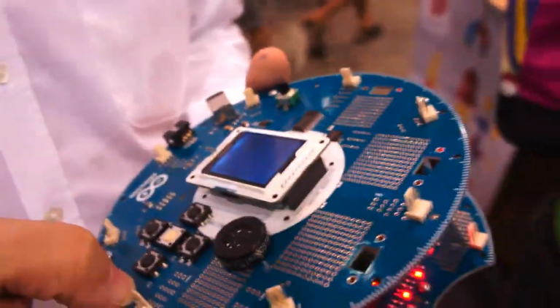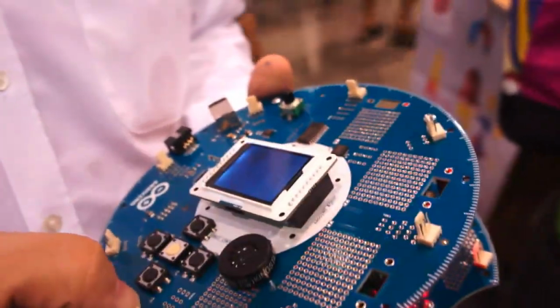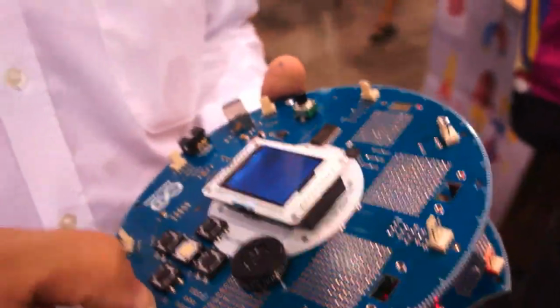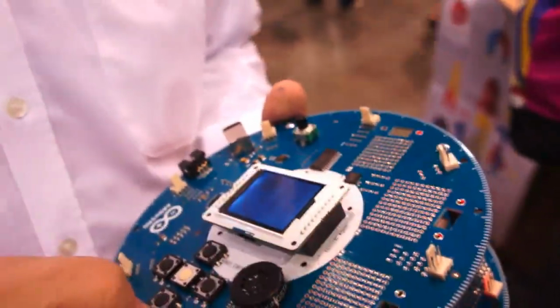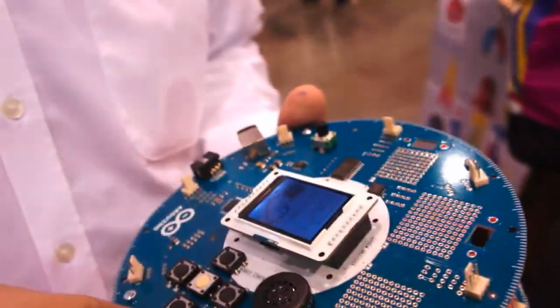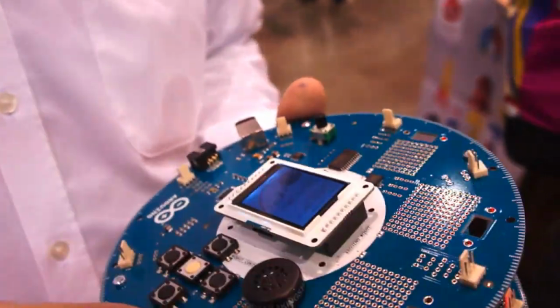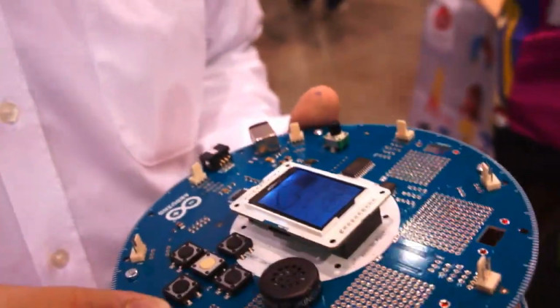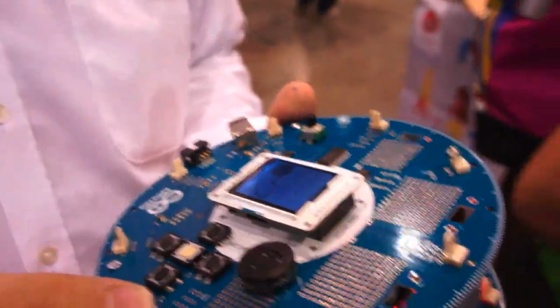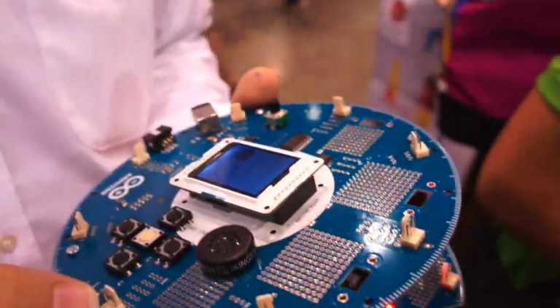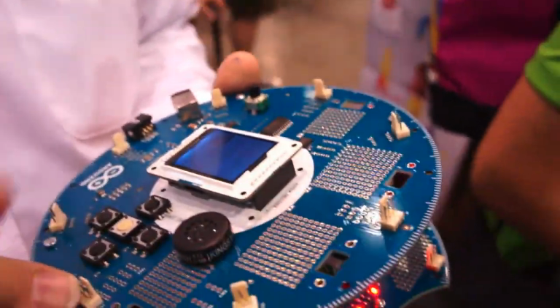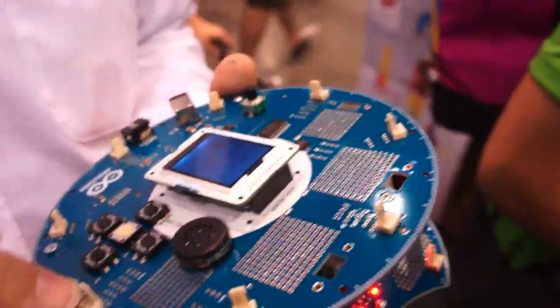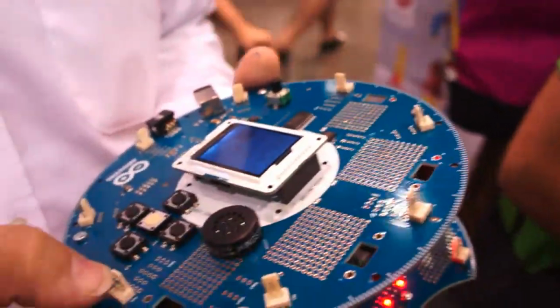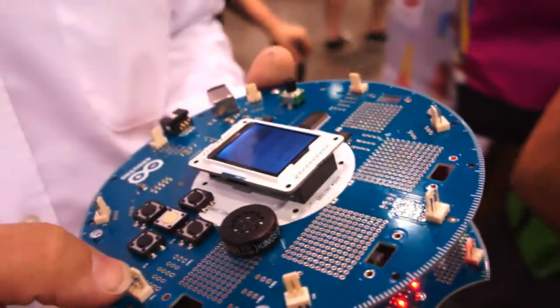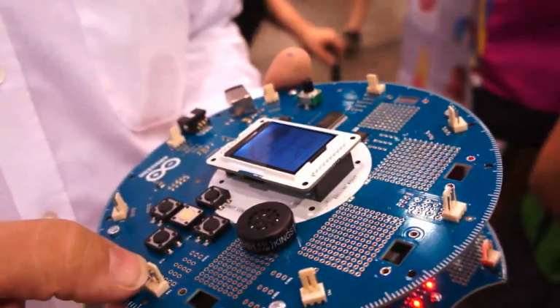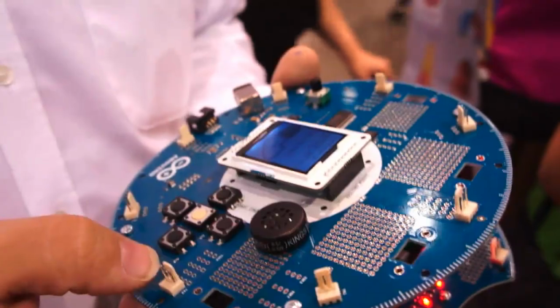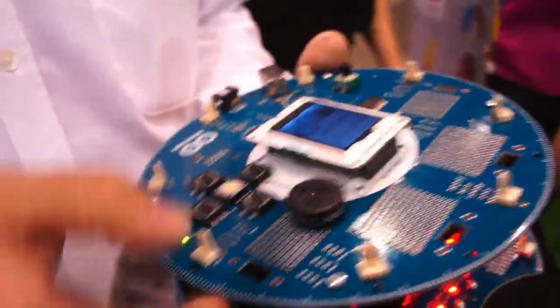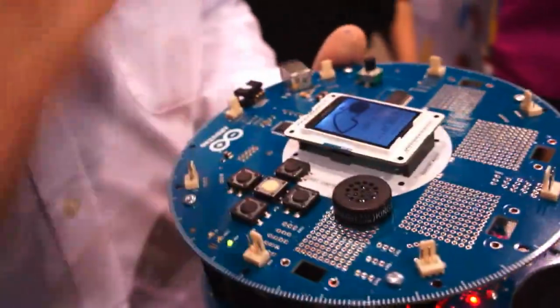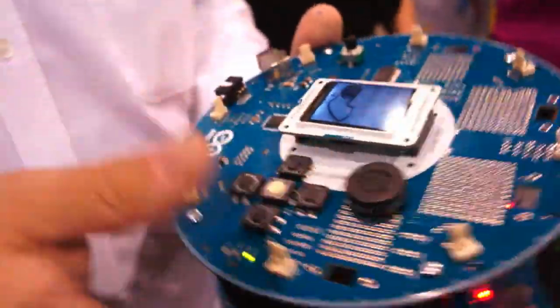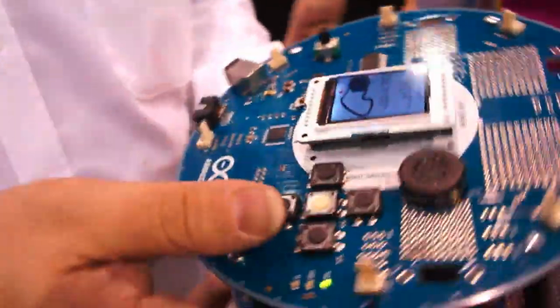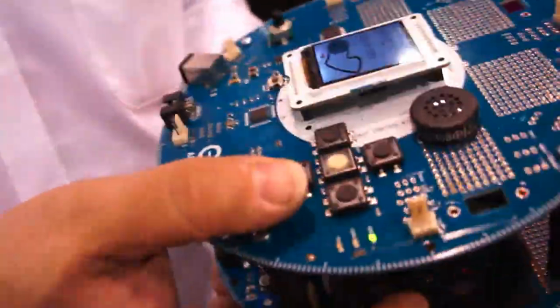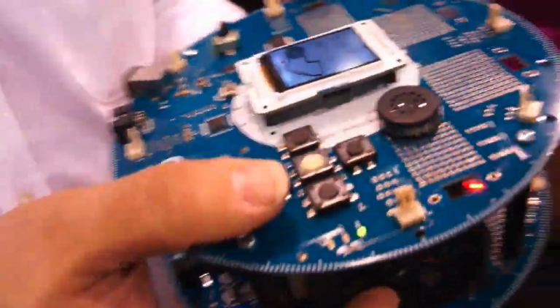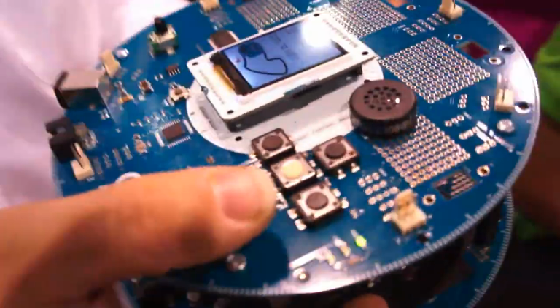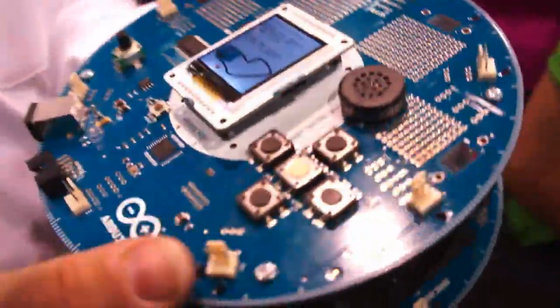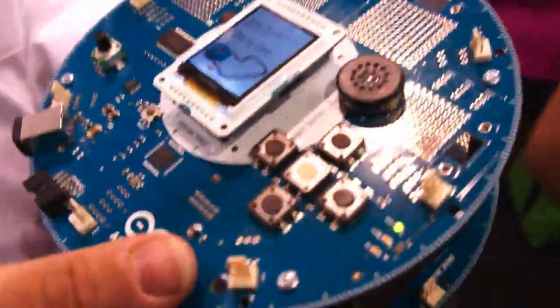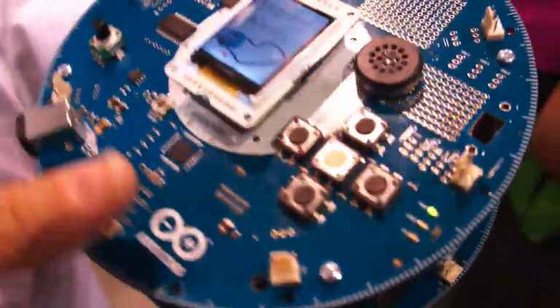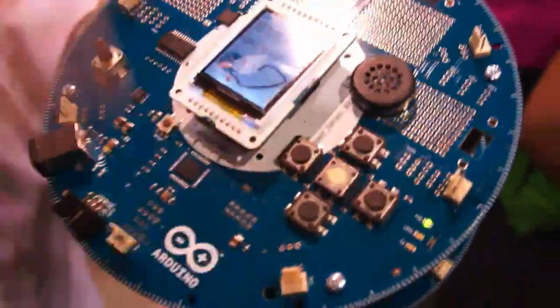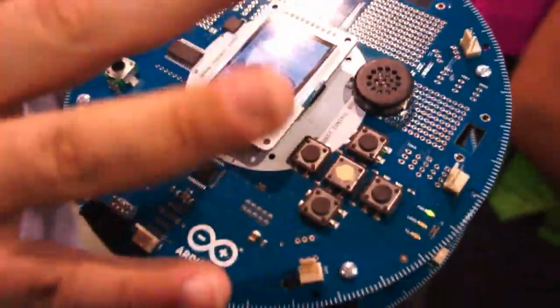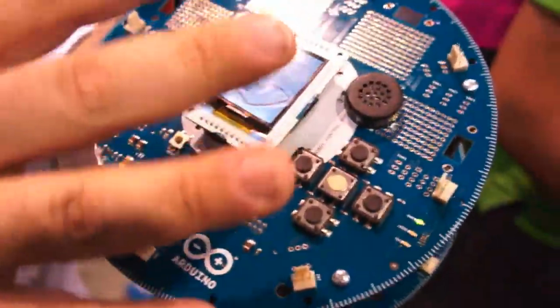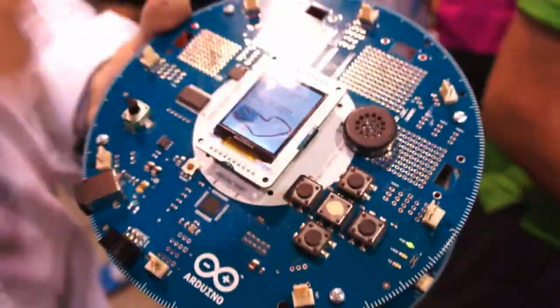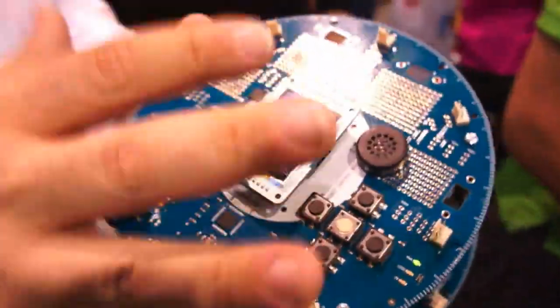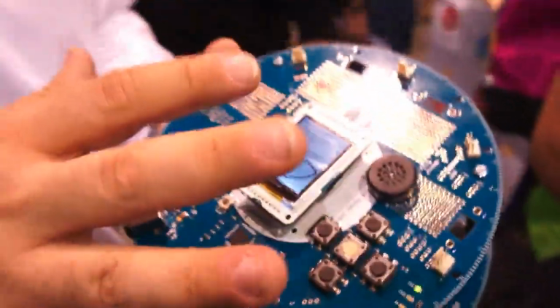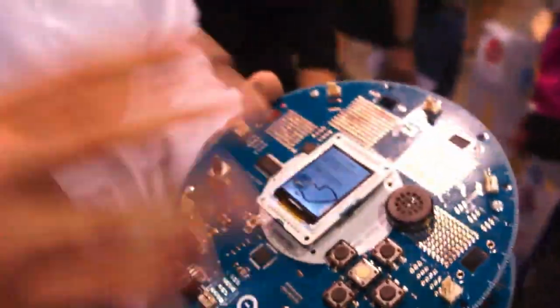I see you have a breadboard area as well, so people can modify this to their heart's content. But it's really easy to use out of the box because of the display walking you through, and you have those 11 projects.